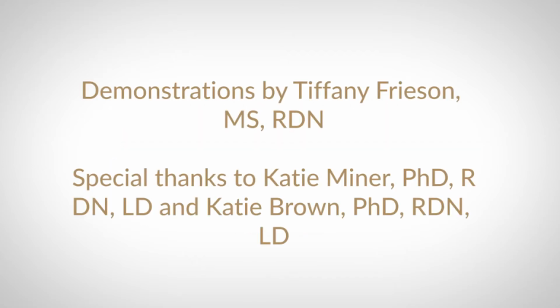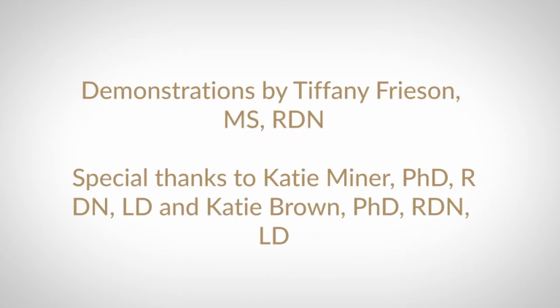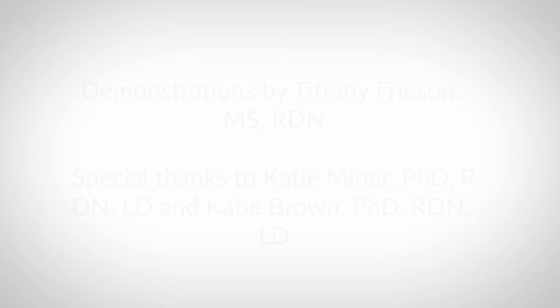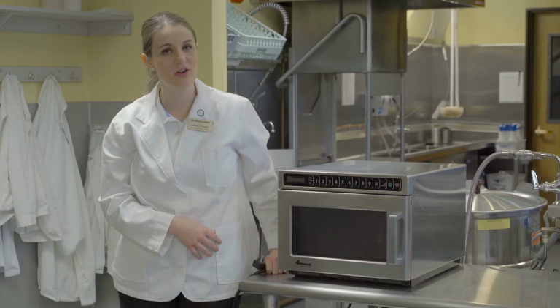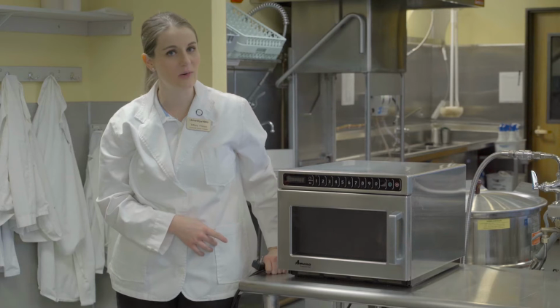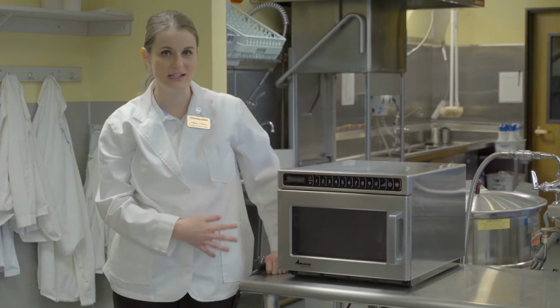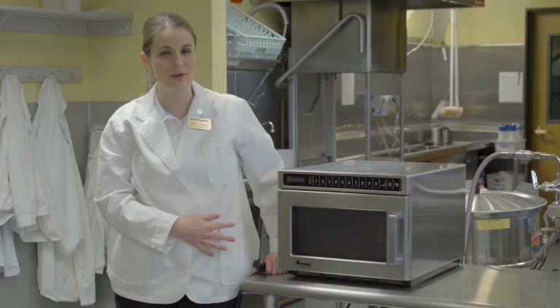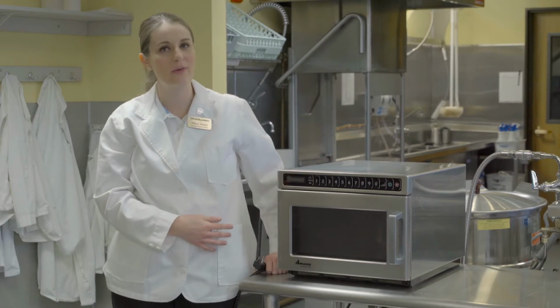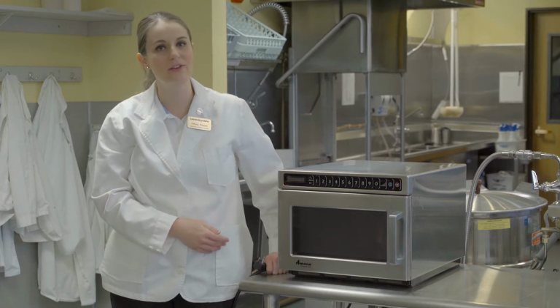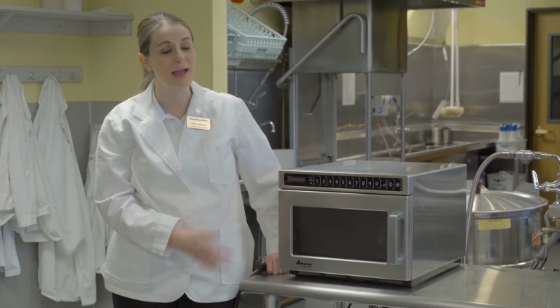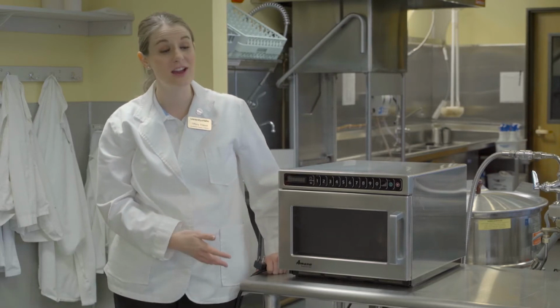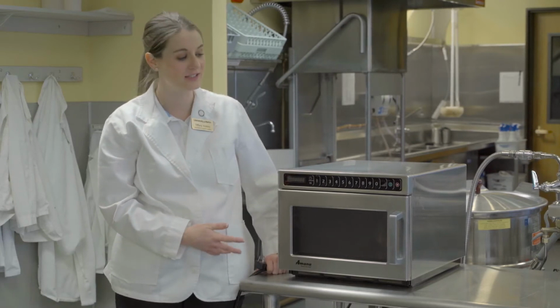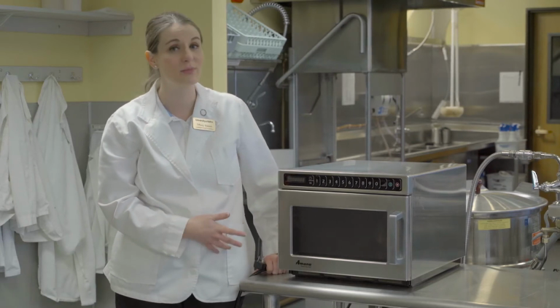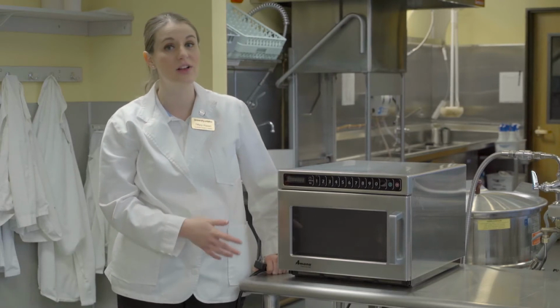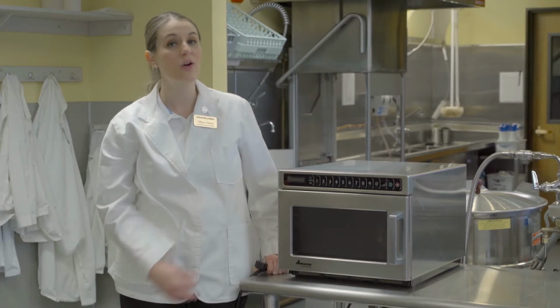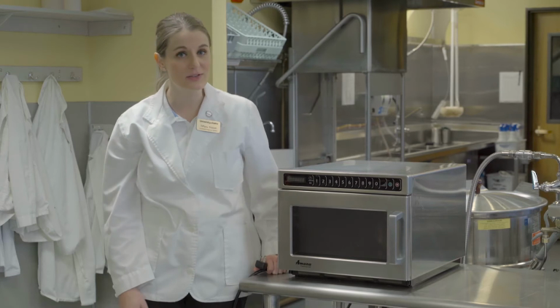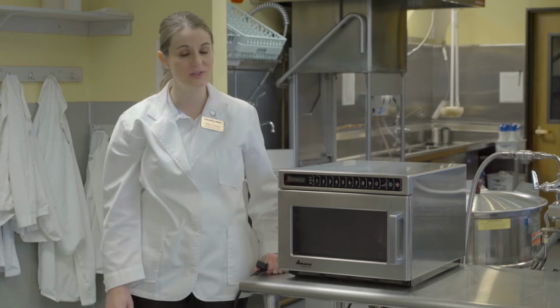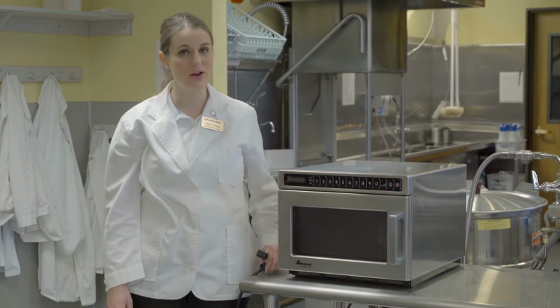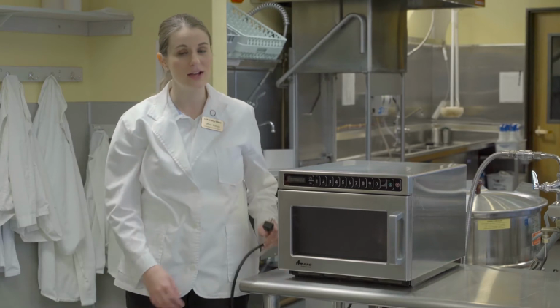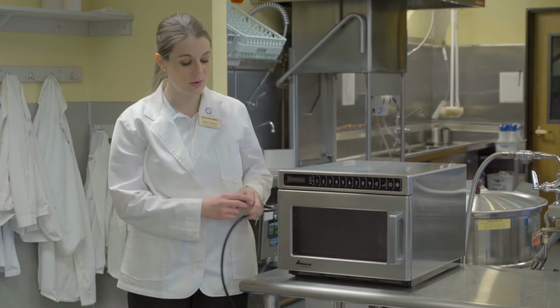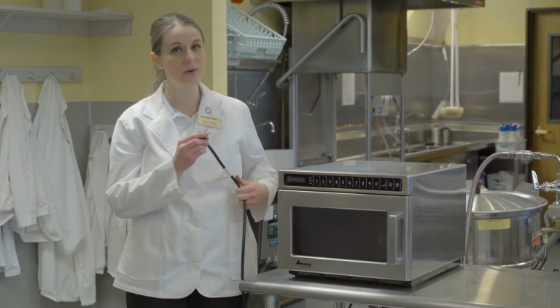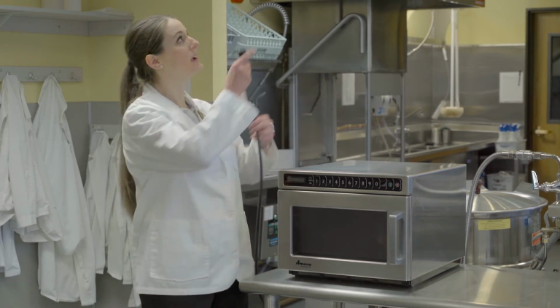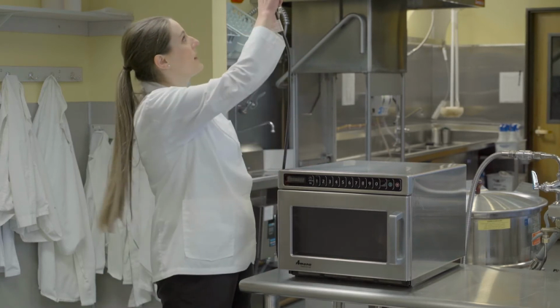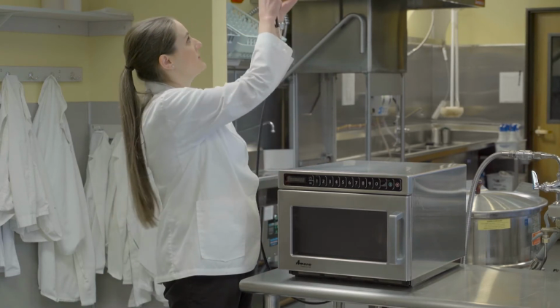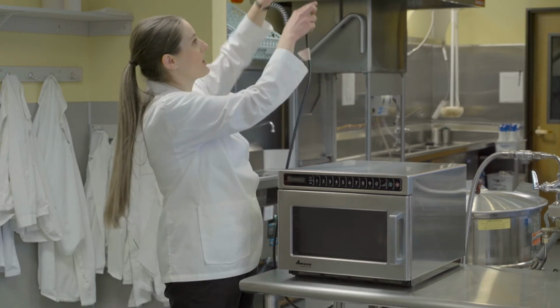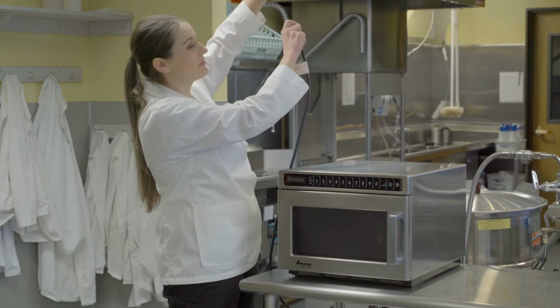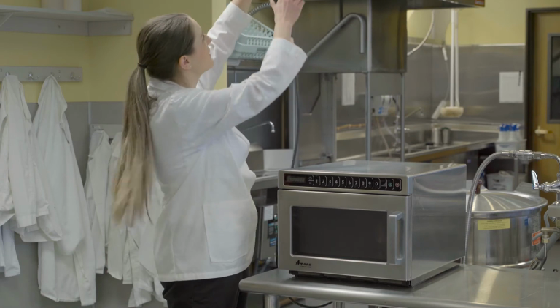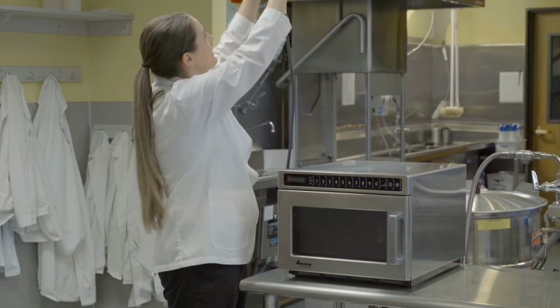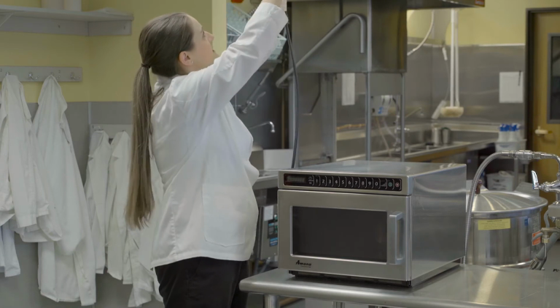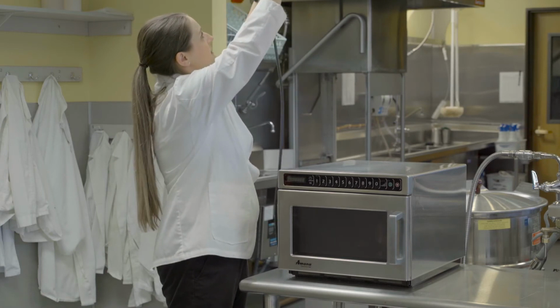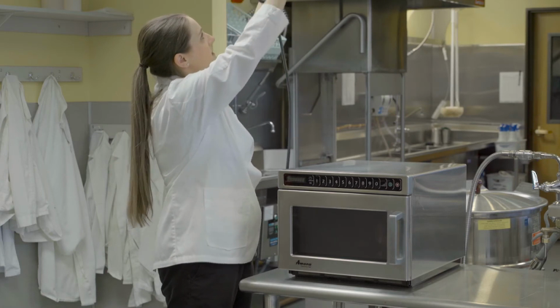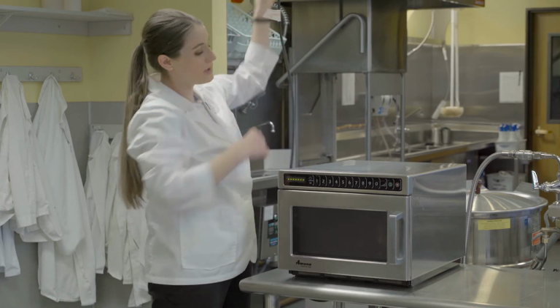This is our commercial microwave — it's different from the microwave you have in your house. It's a commercial quantity food service microwave. First, you'll want to plug it in, just right above.